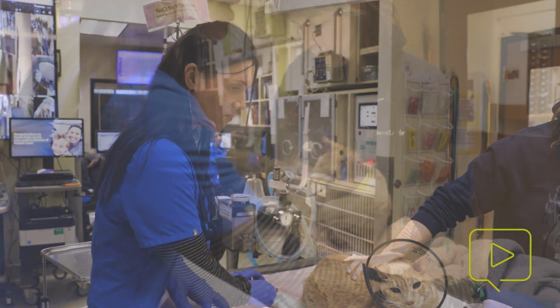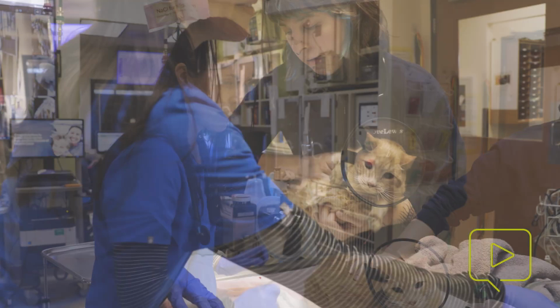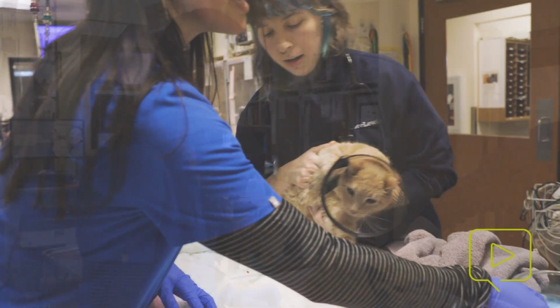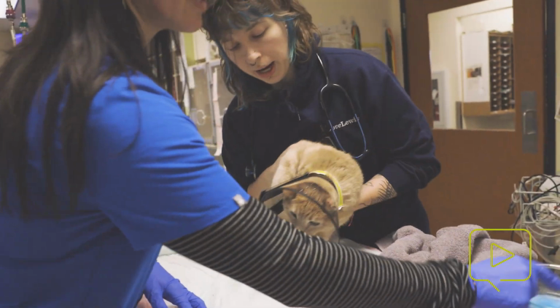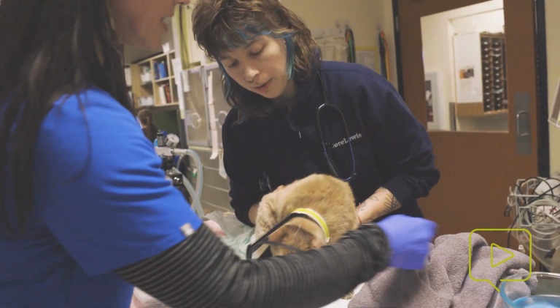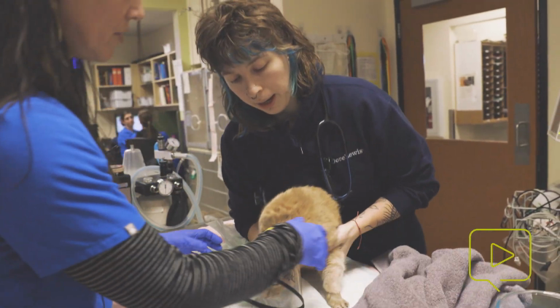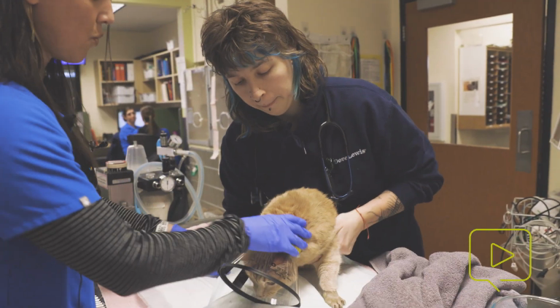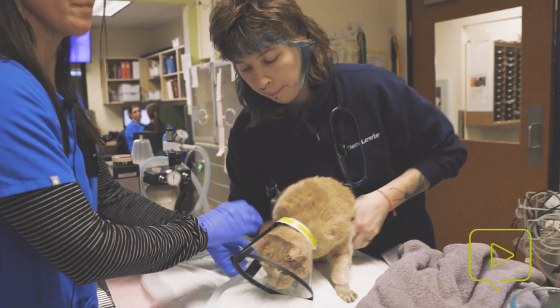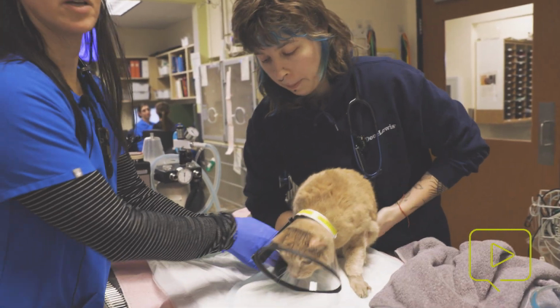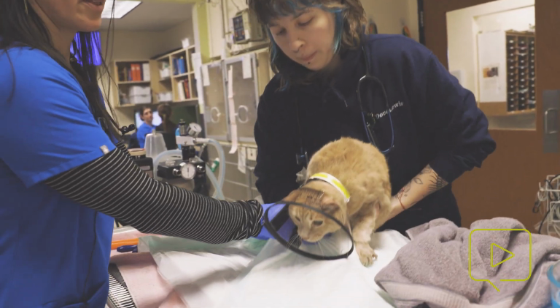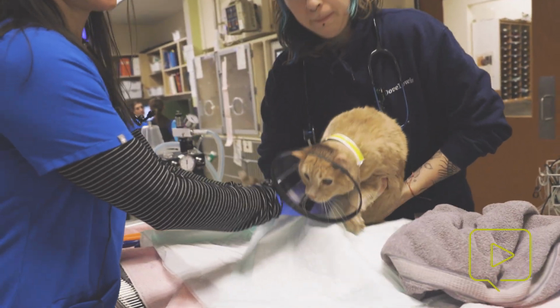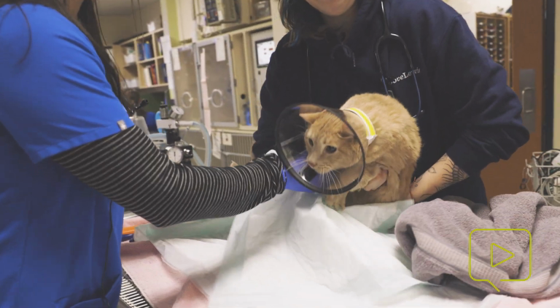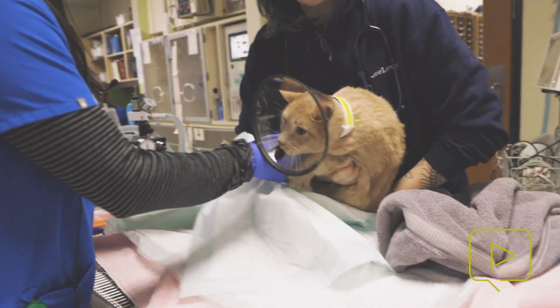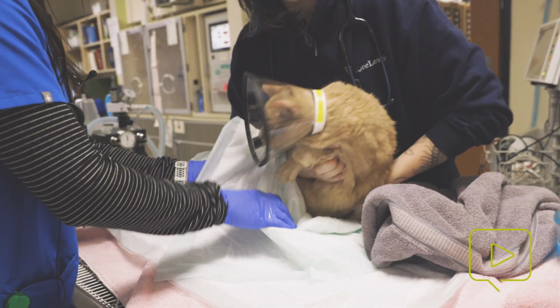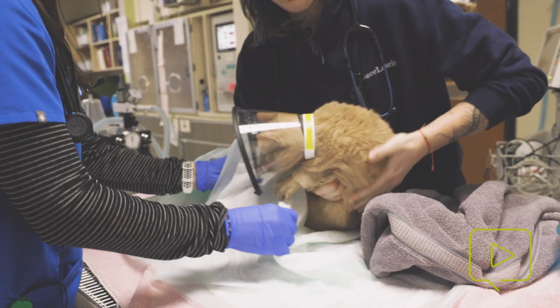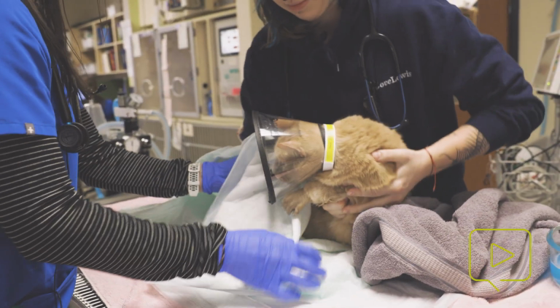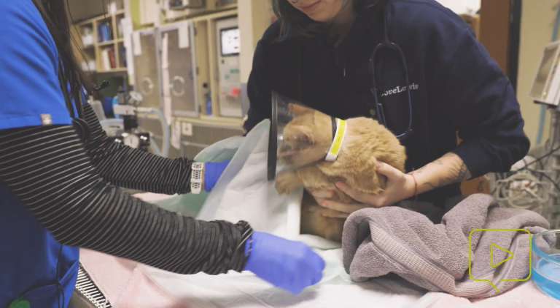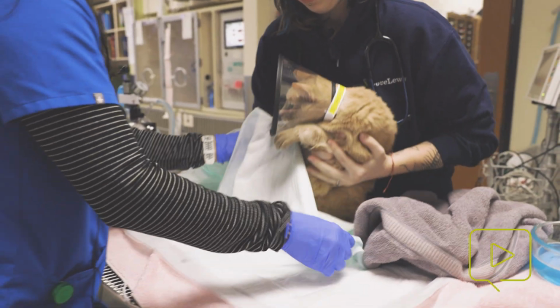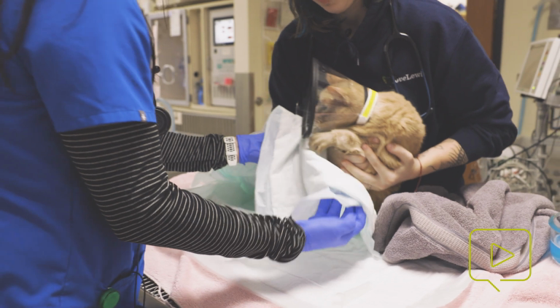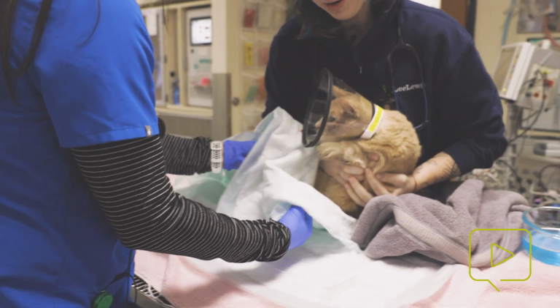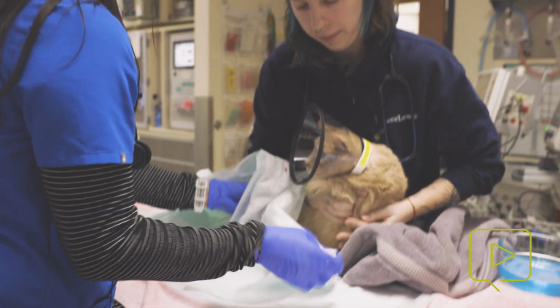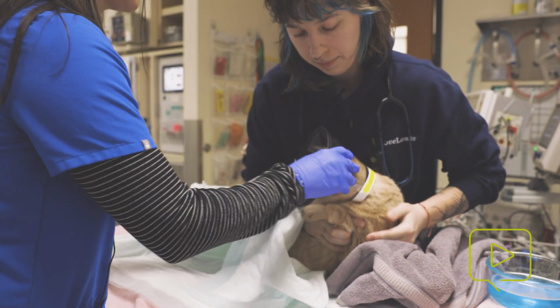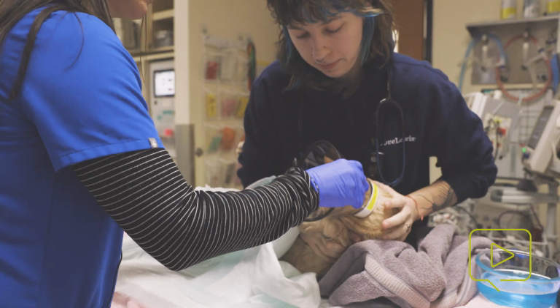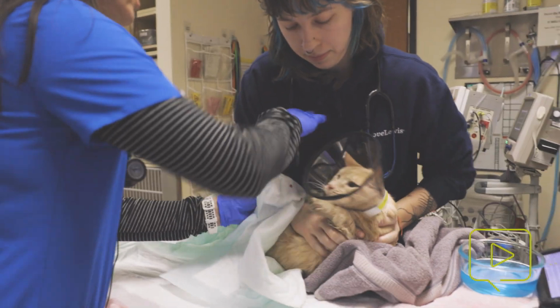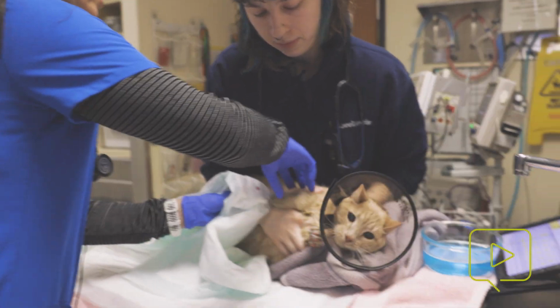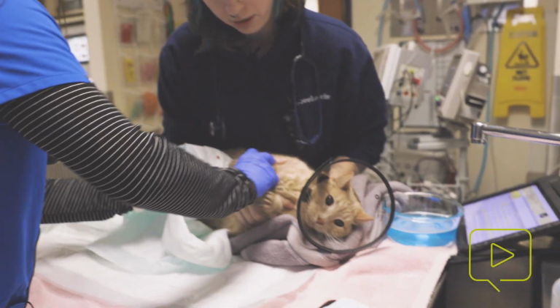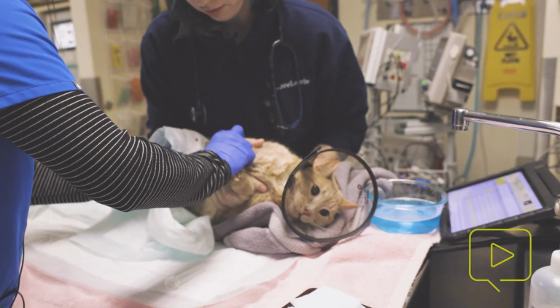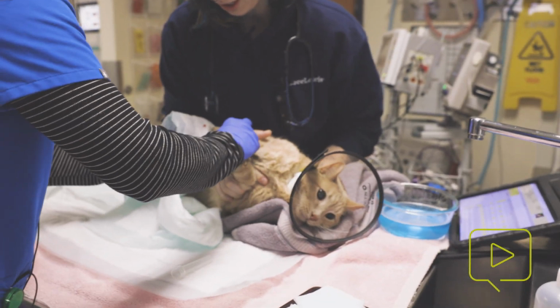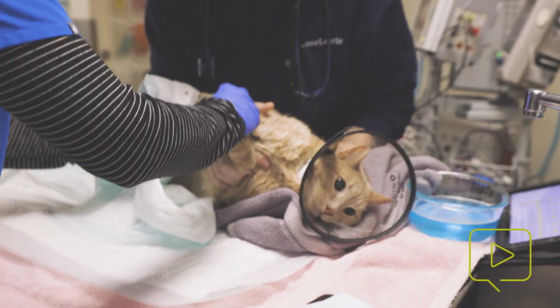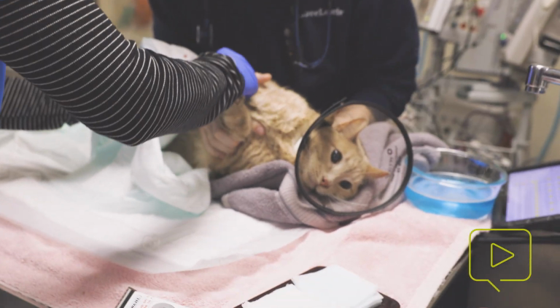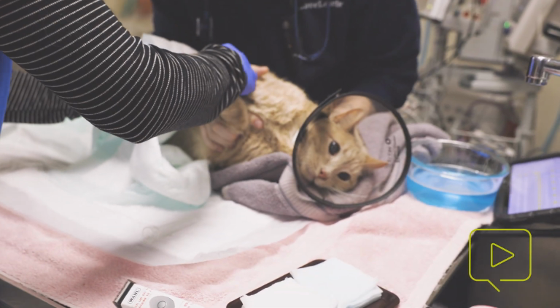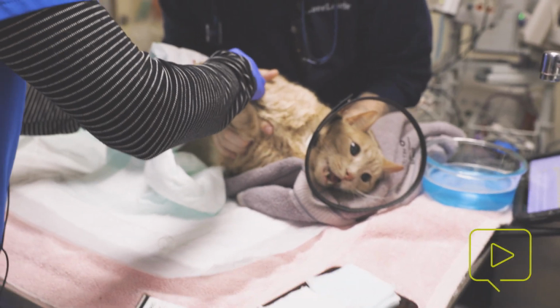This is a little bit warm, that chlorhexidine solution. Oh, honey, you're already bleeding here. Oh no — that's from my blood draw.